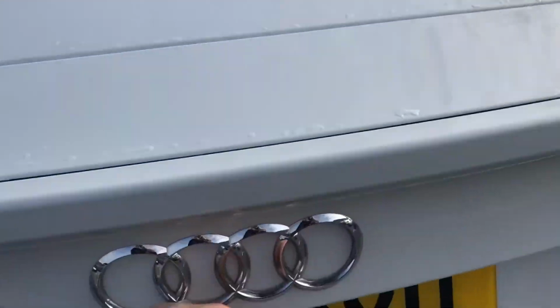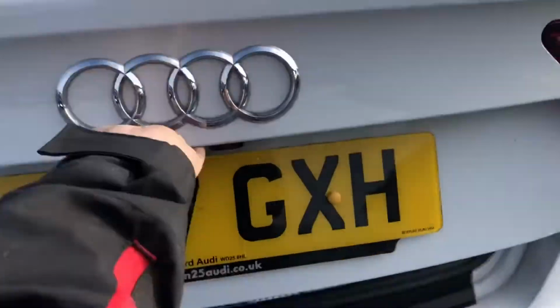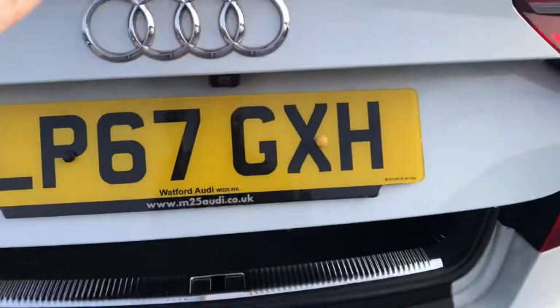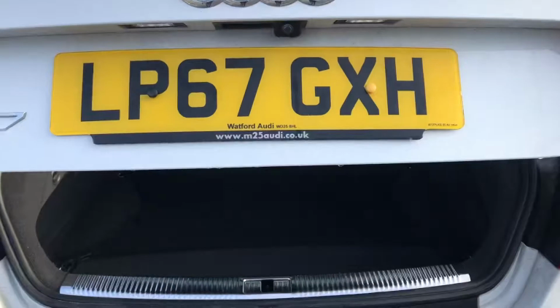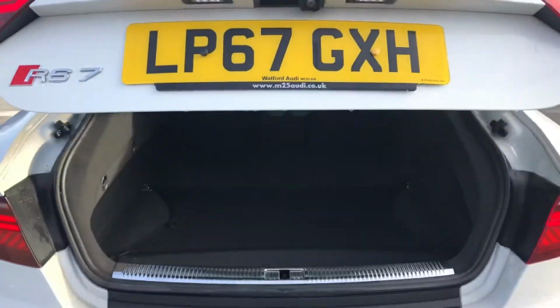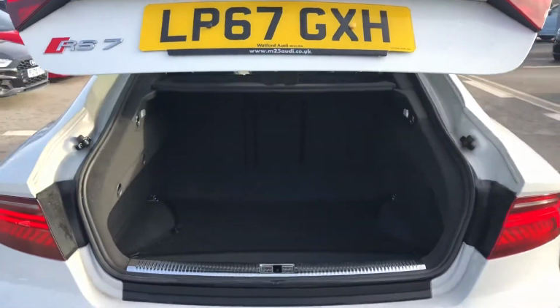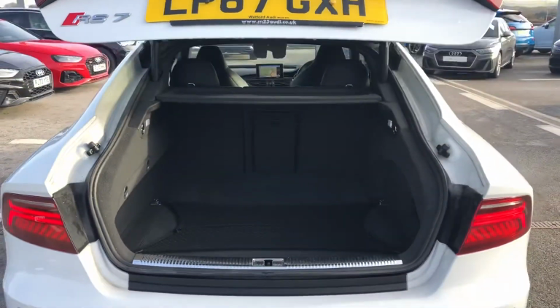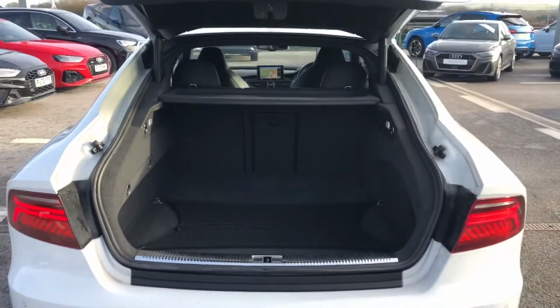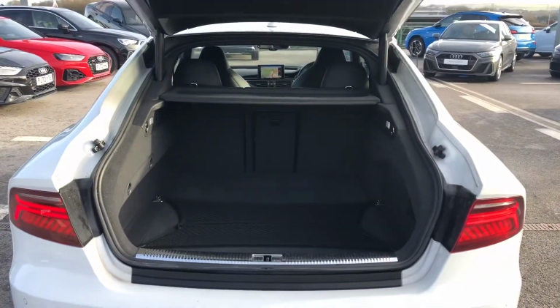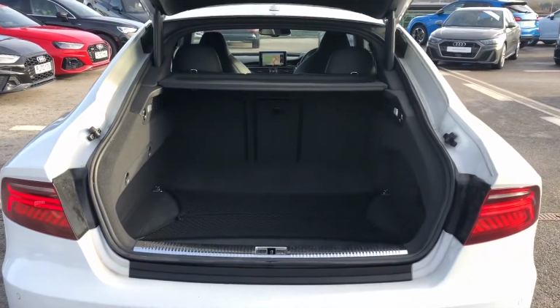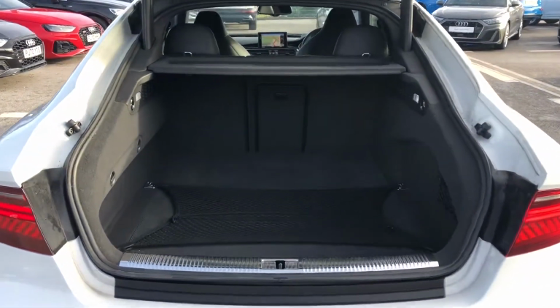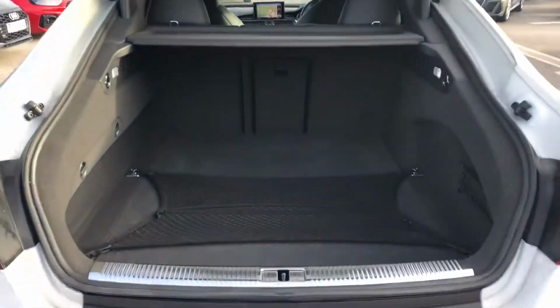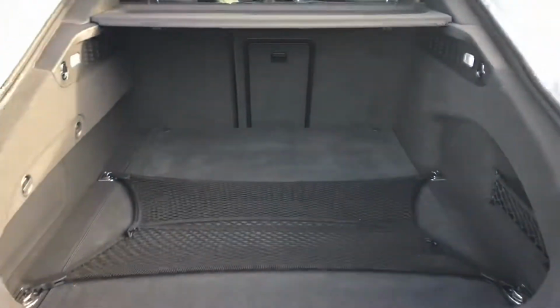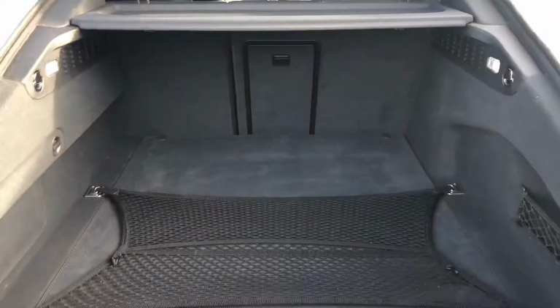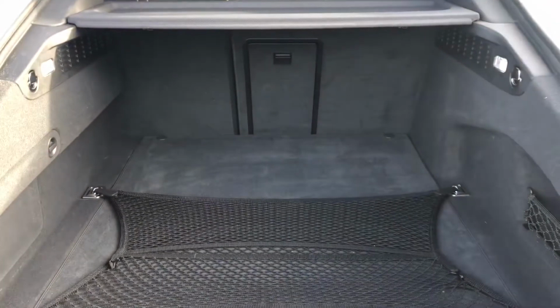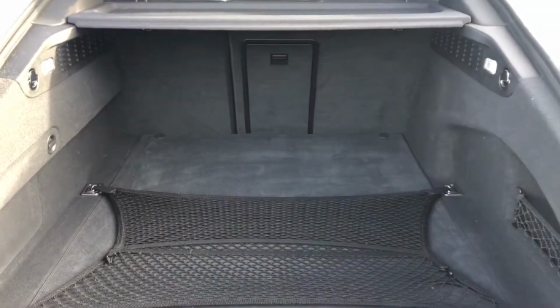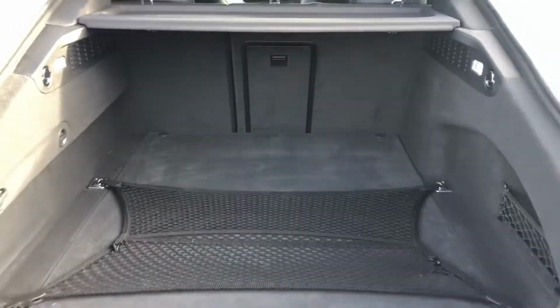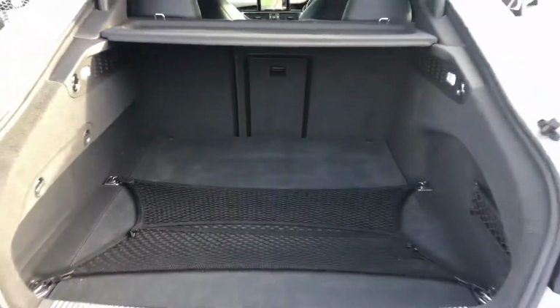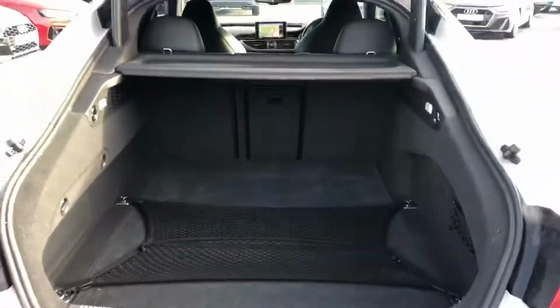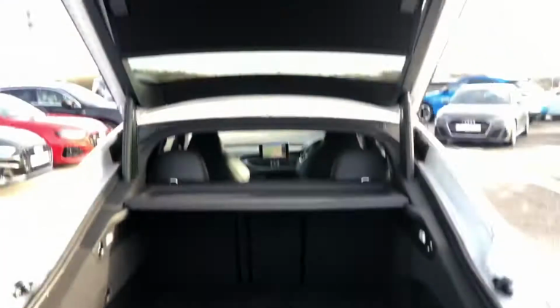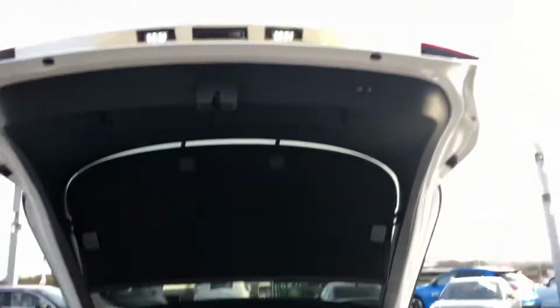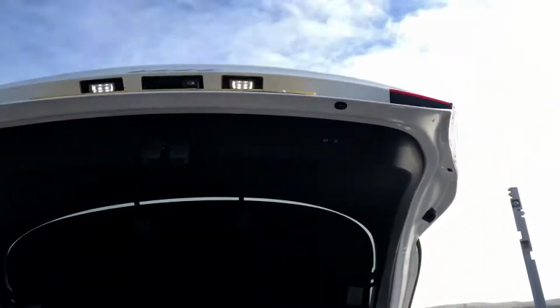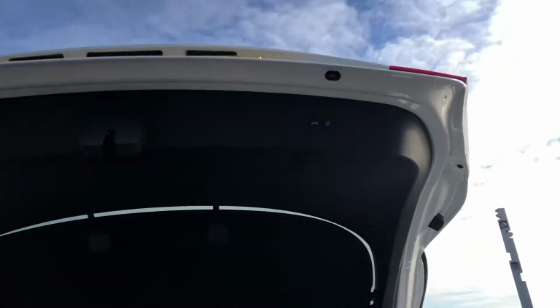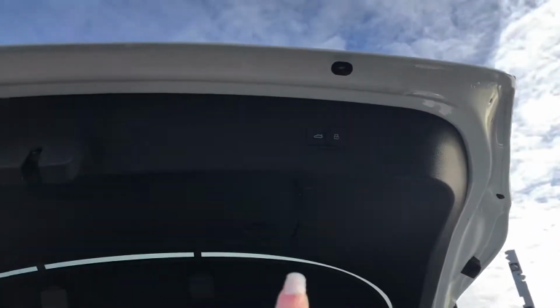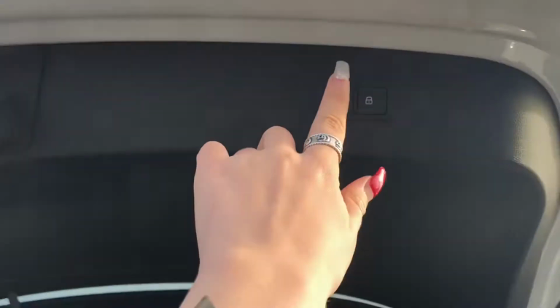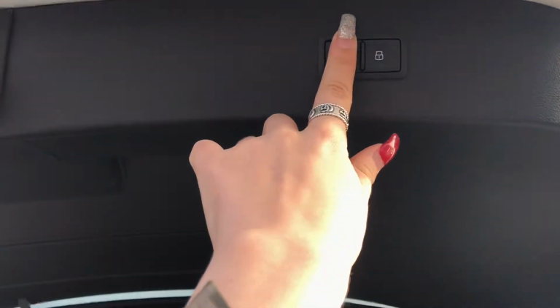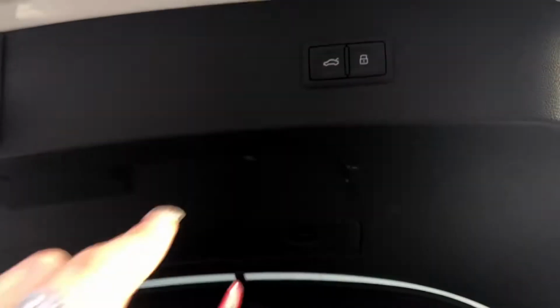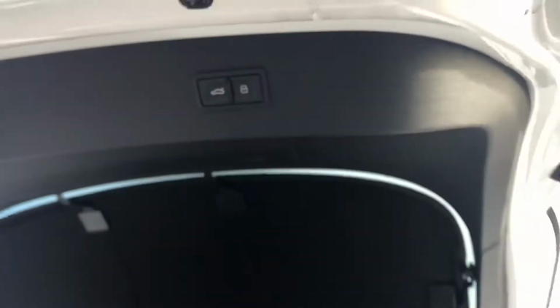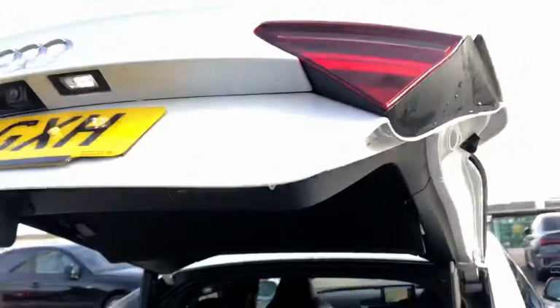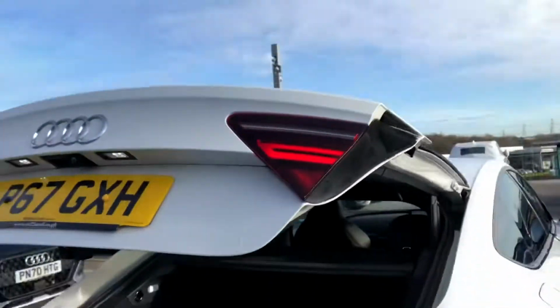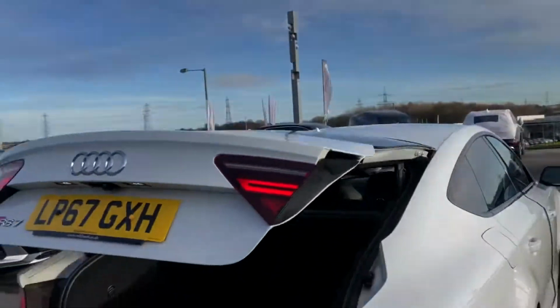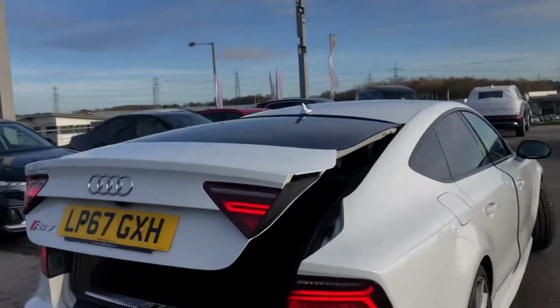We have Audi pre sense and park assist. As you can see, we've got a huge spacious boot in this RS7, really good for any shopping trips. It is a power operated tailgate so it does come down automatically.